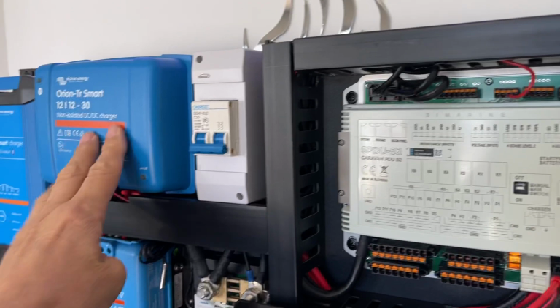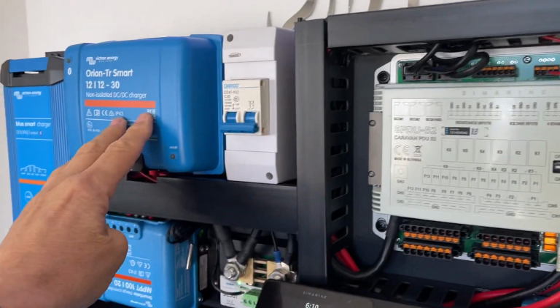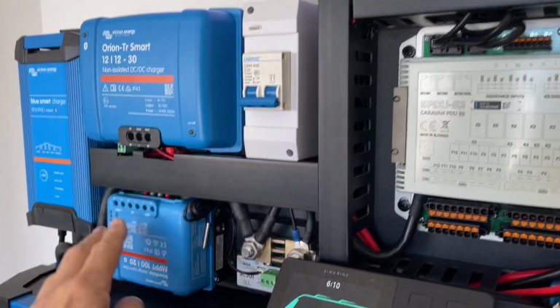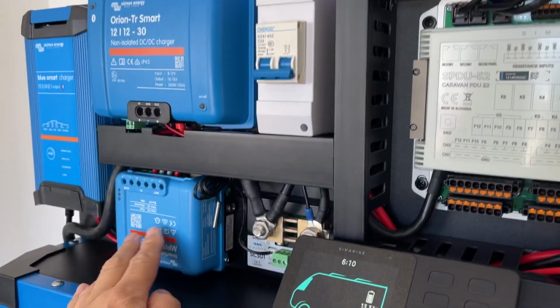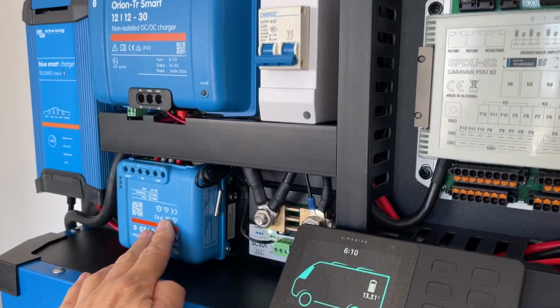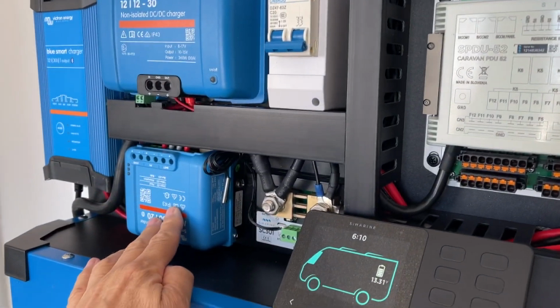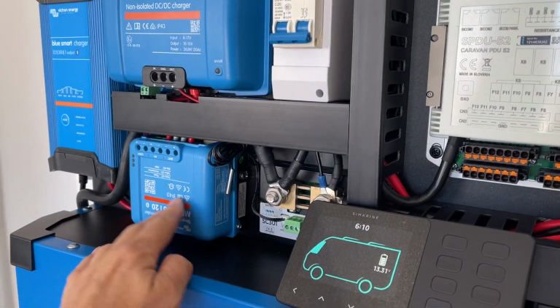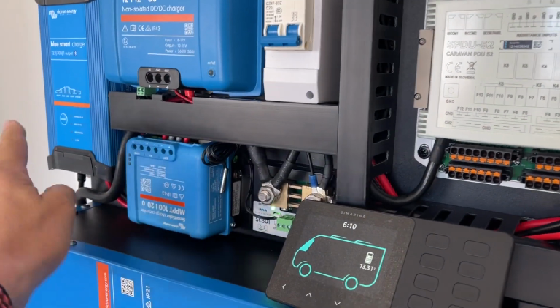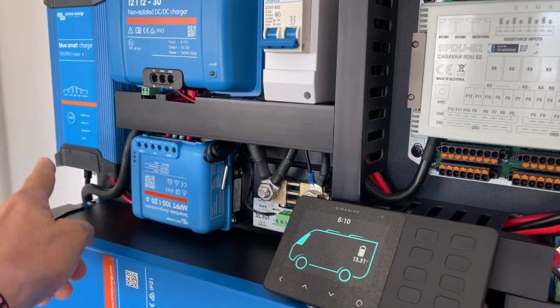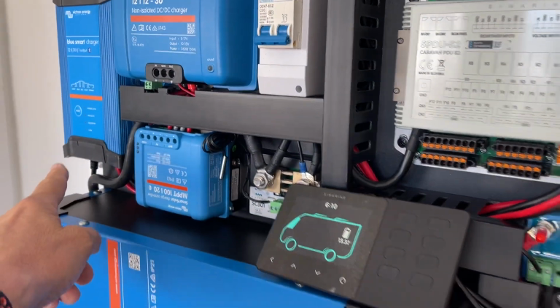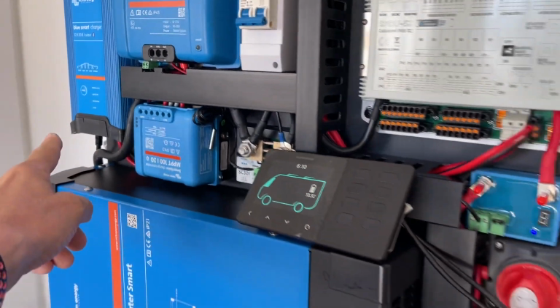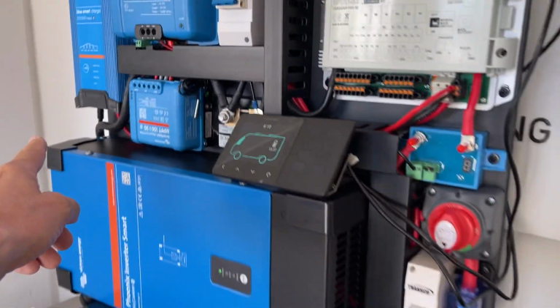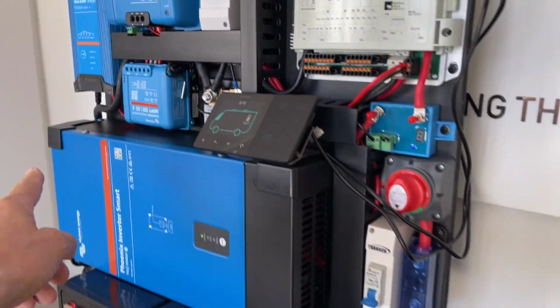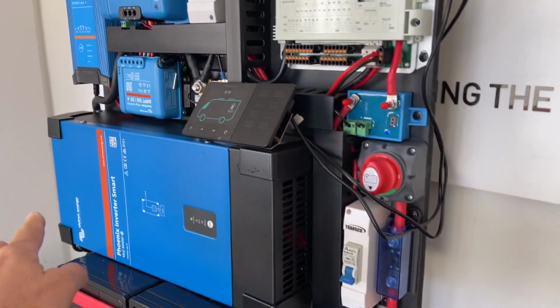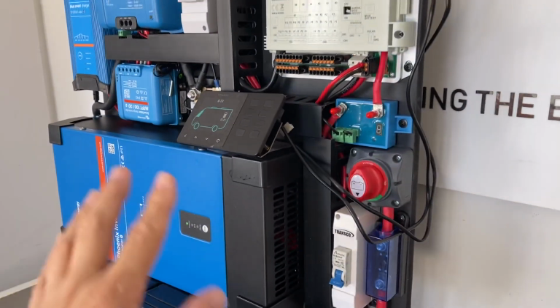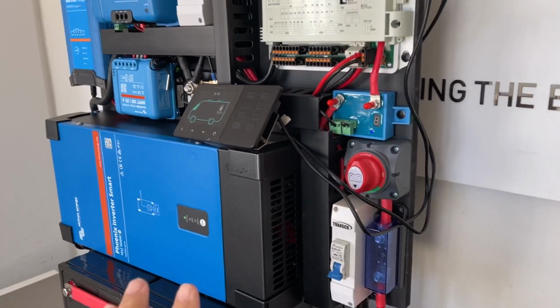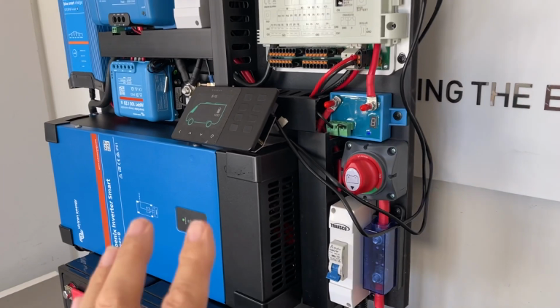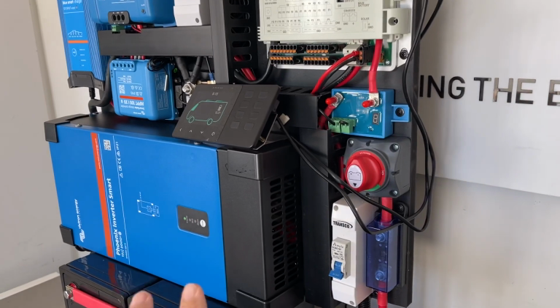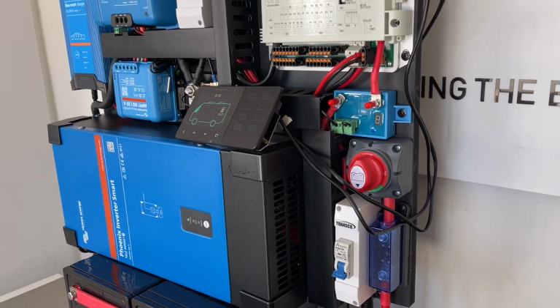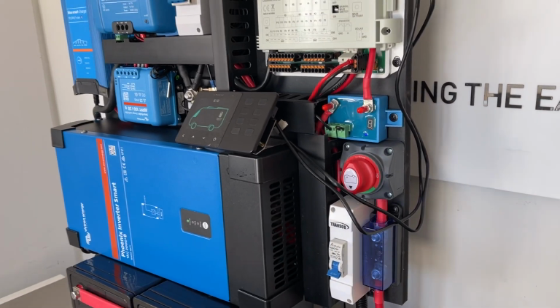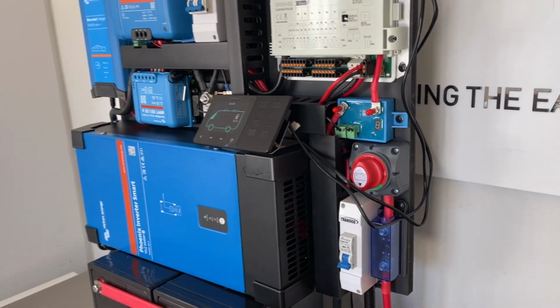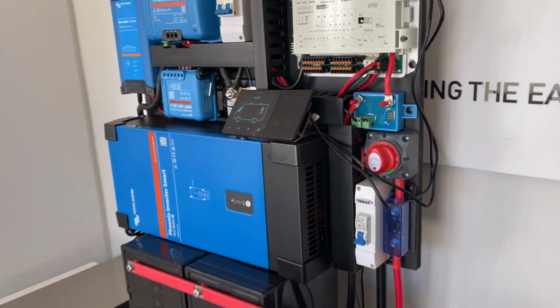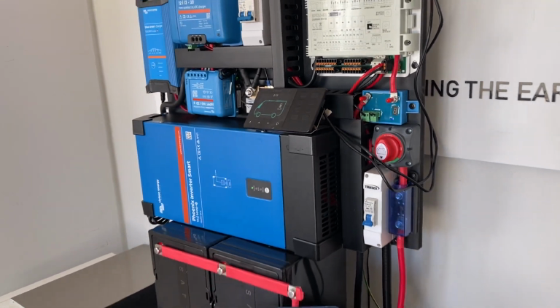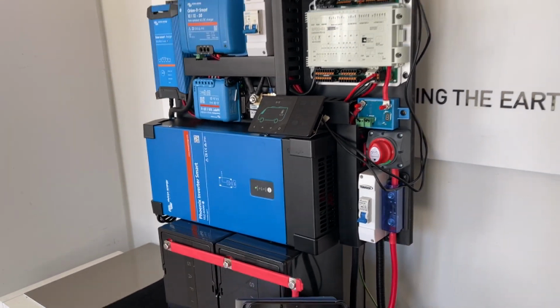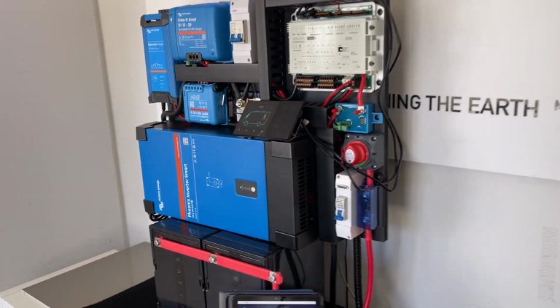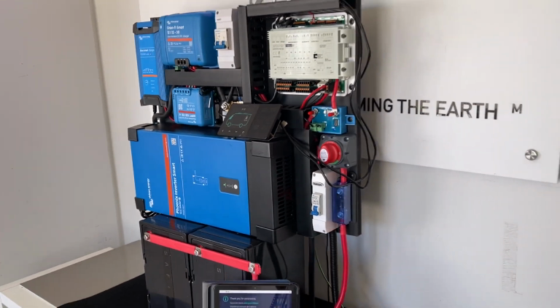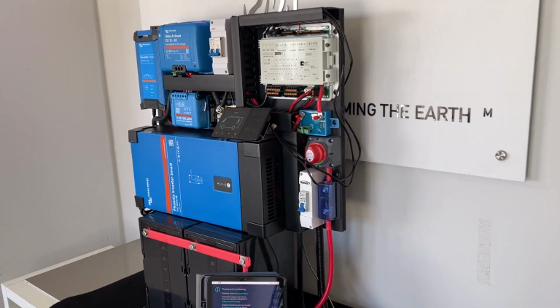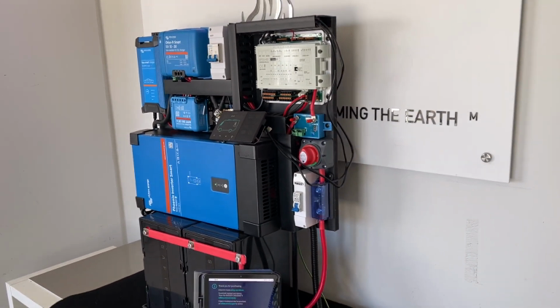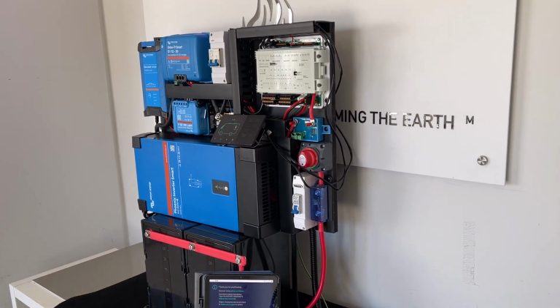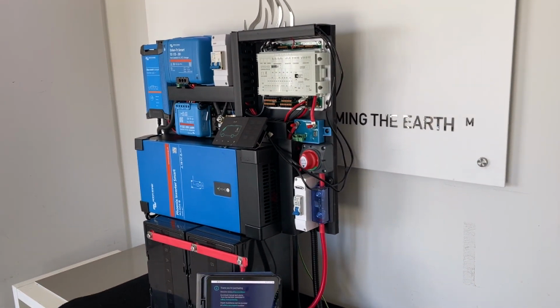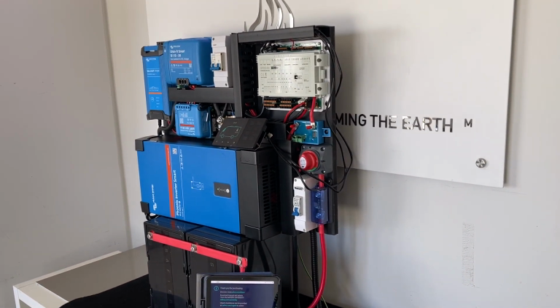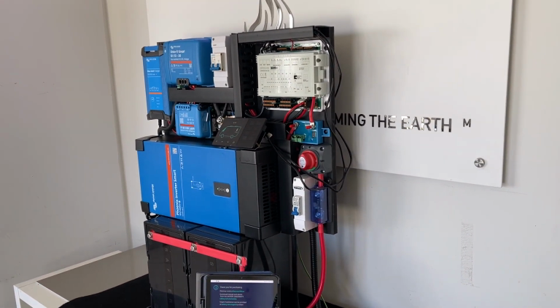Vehicle charging, solar, and 240 volt AC charging — all on the board, all tested, very compact, very very light. I've got to say, how good's that?